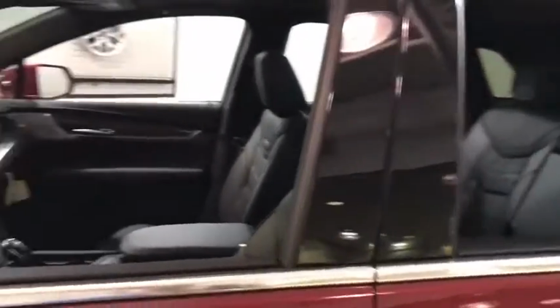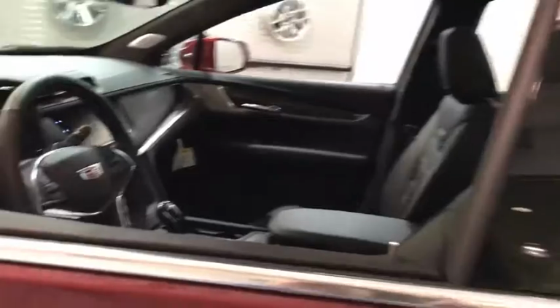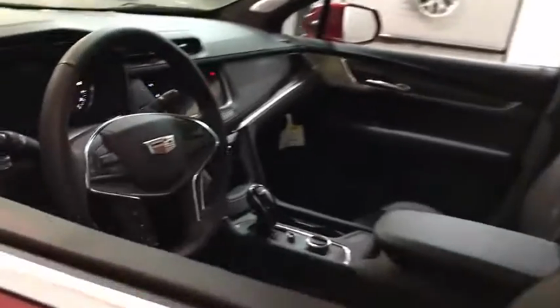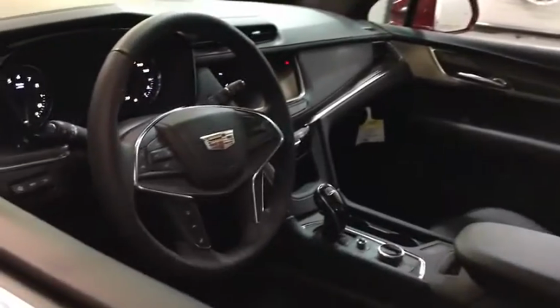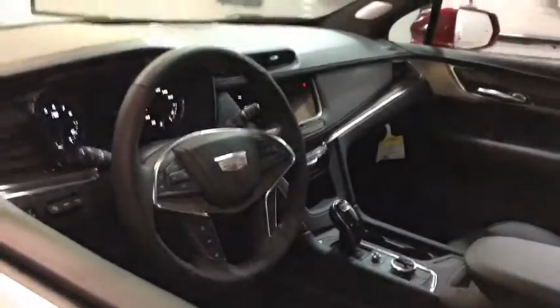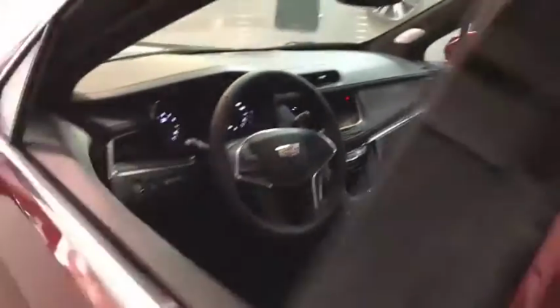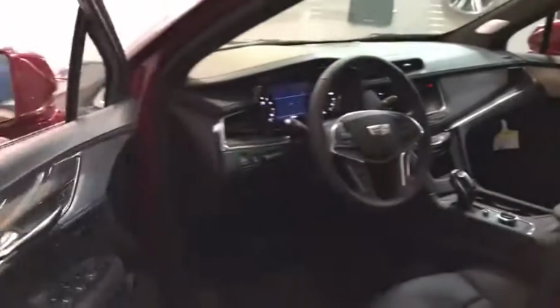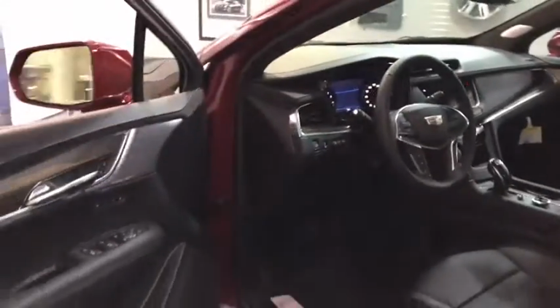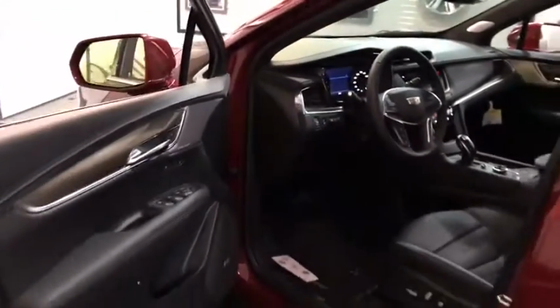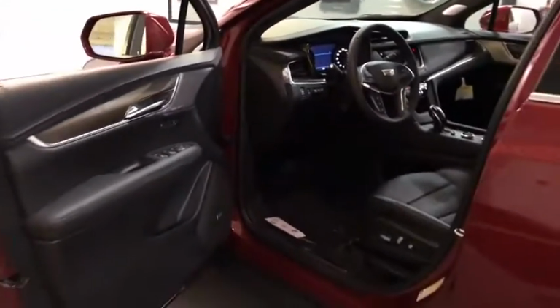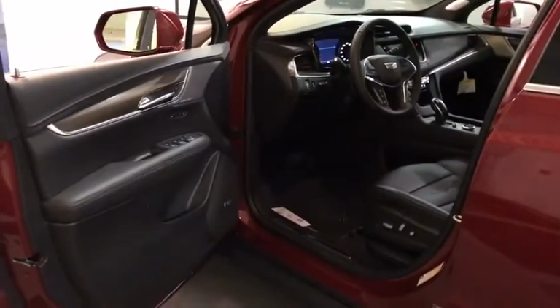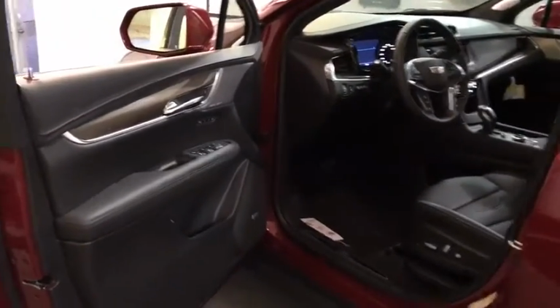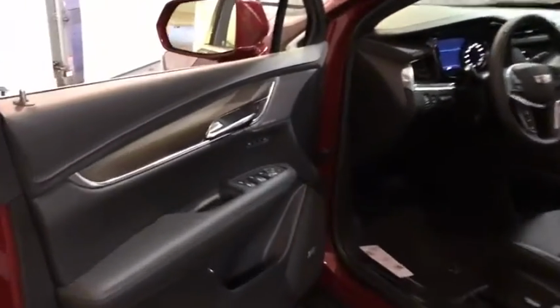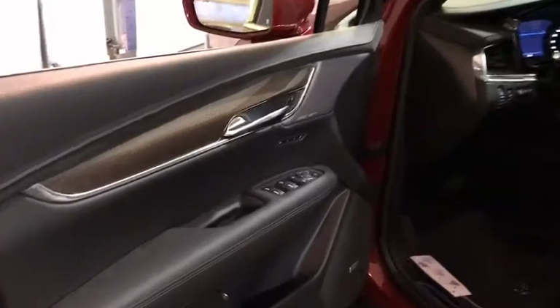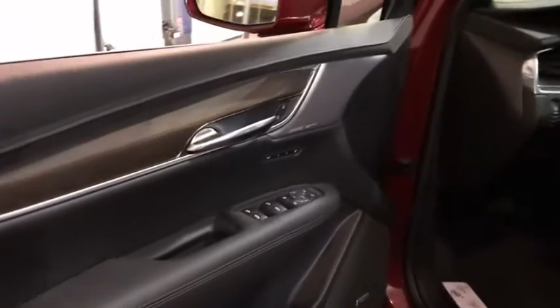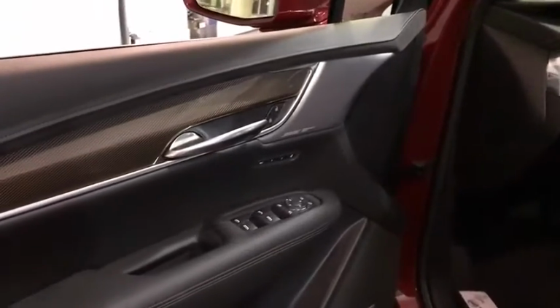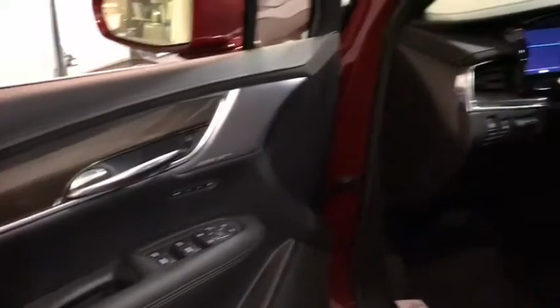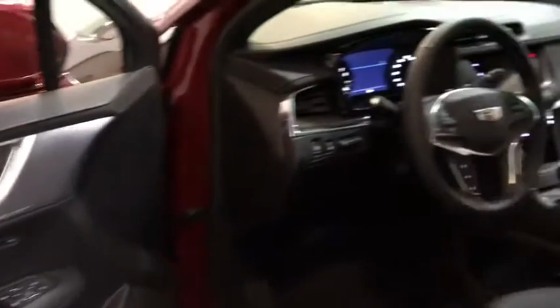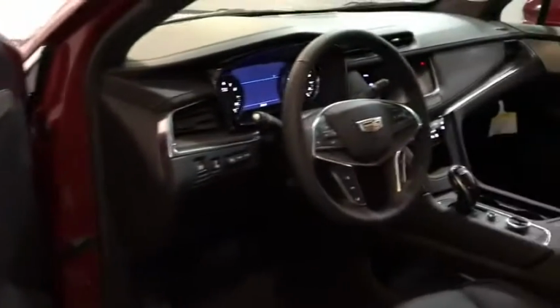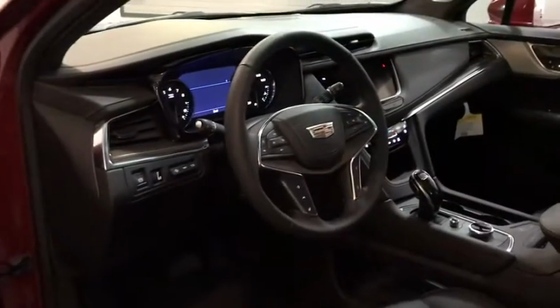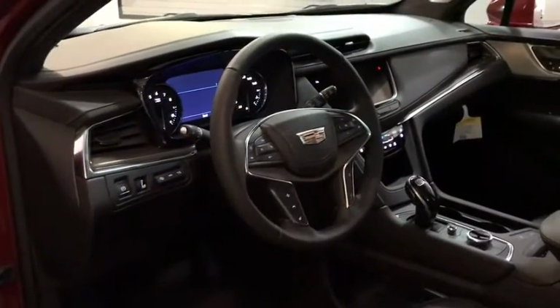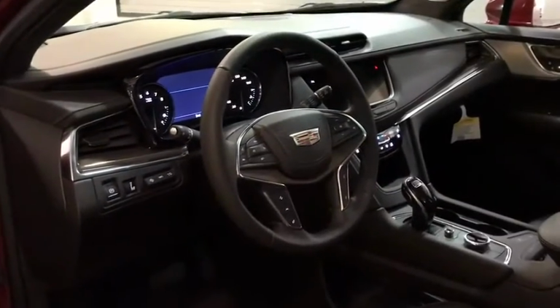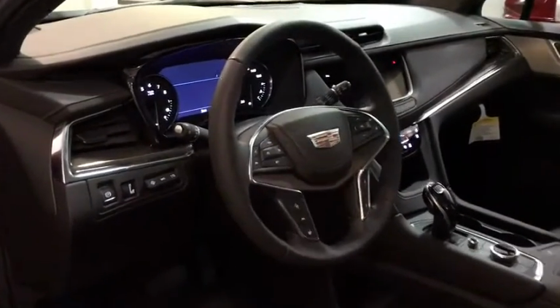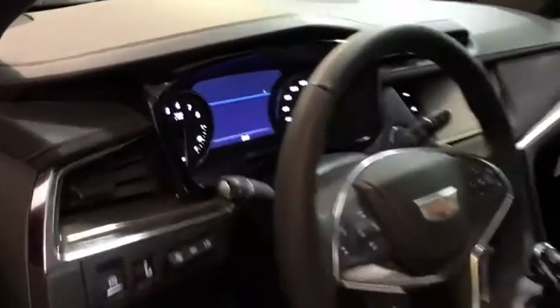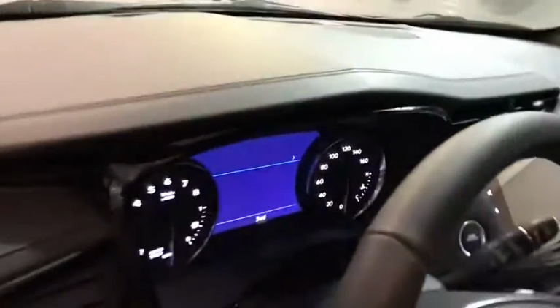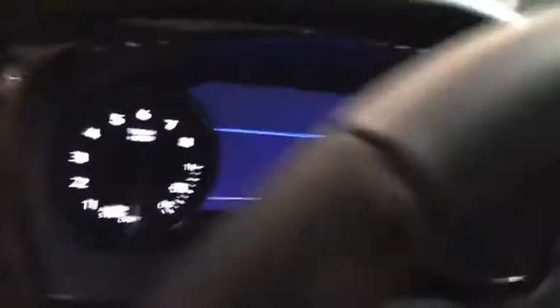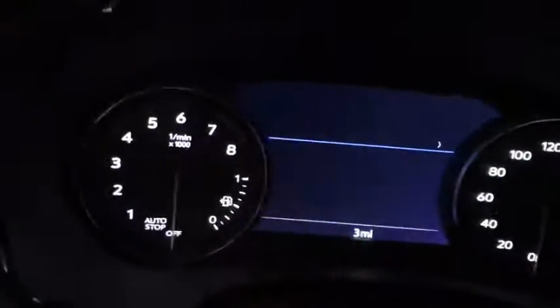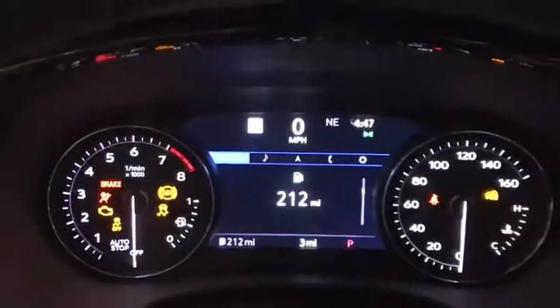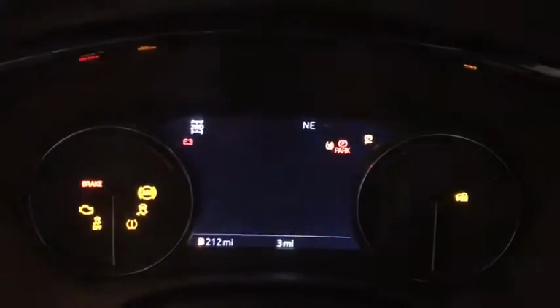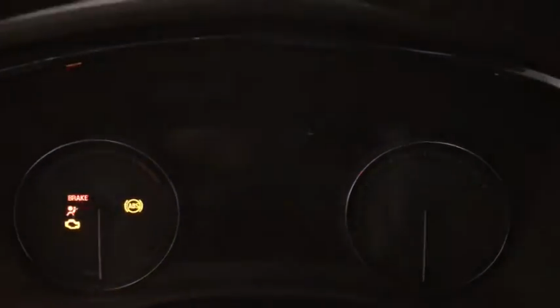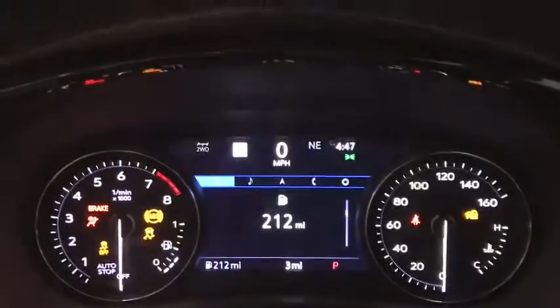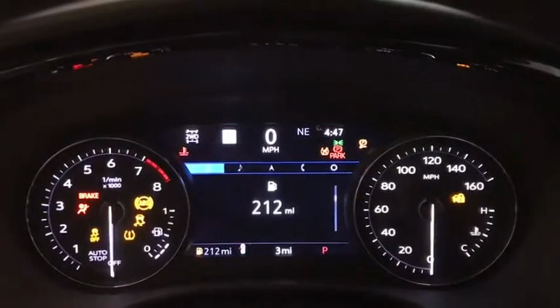Here are some of this vehicle's great options: all-wheel drive, power liftgate, power passenger seat, navigation system, keyless entry, remote engine start, traction control, backup camera, leather-wrapped steering wheel, driver lumbar.